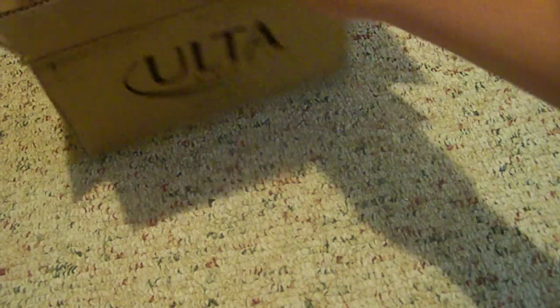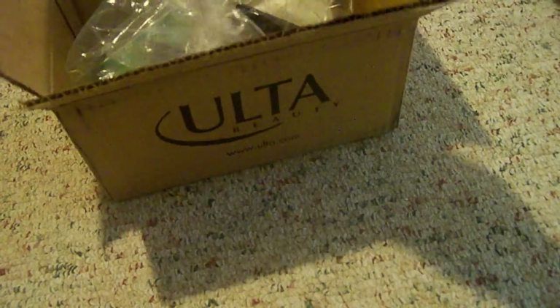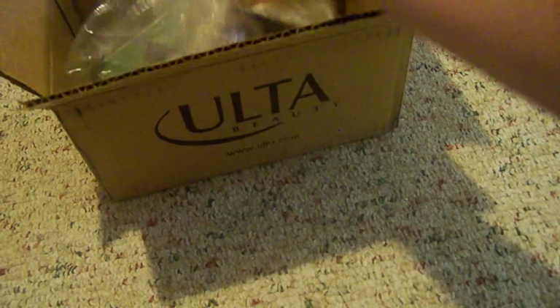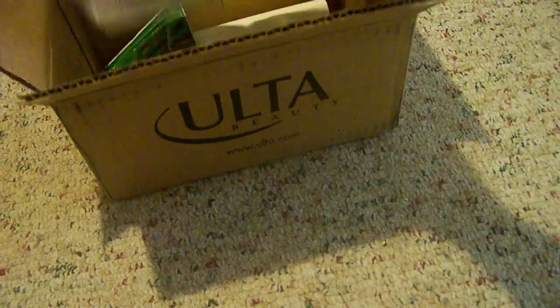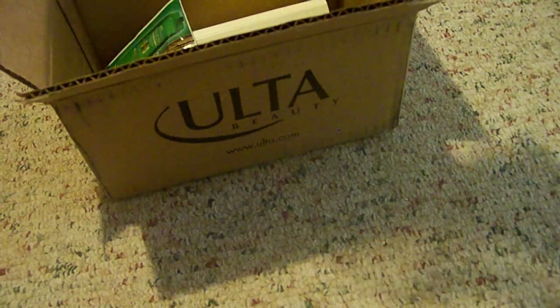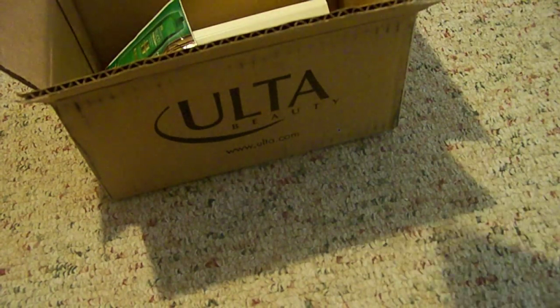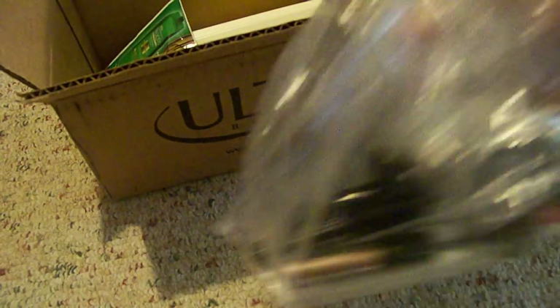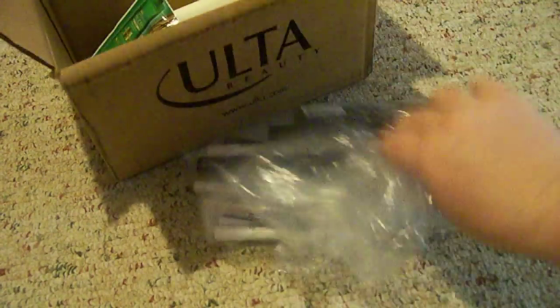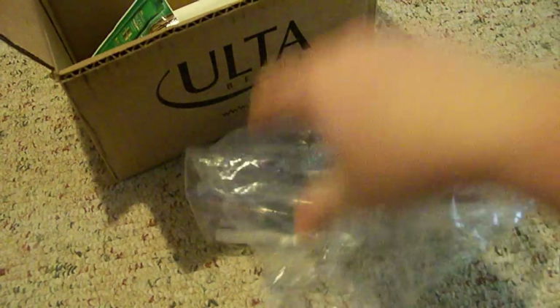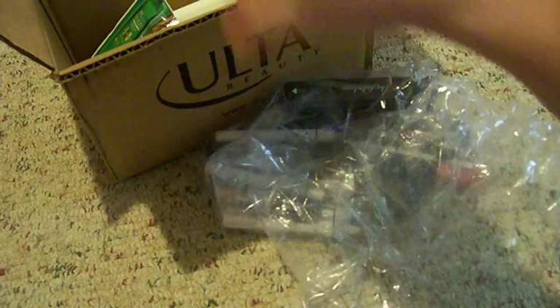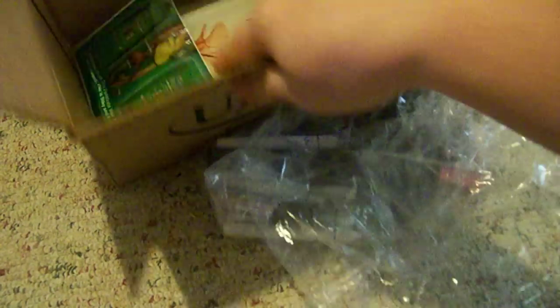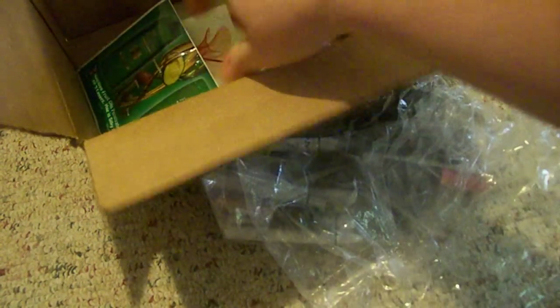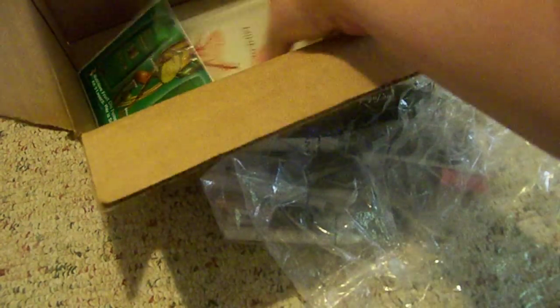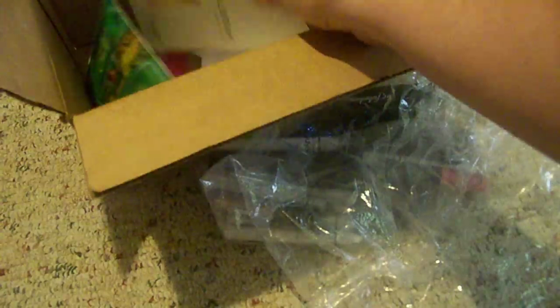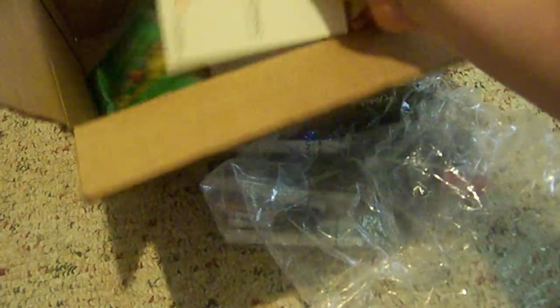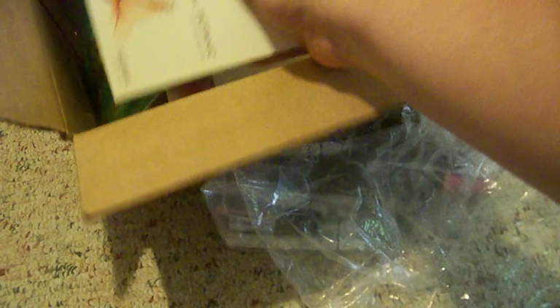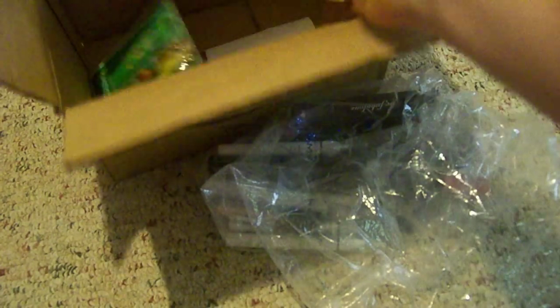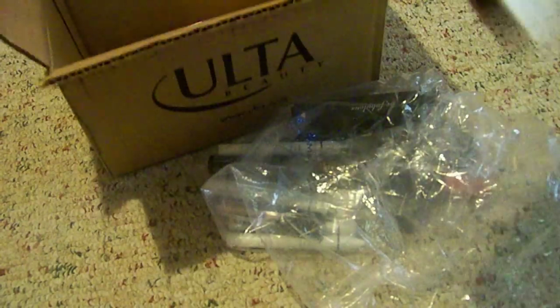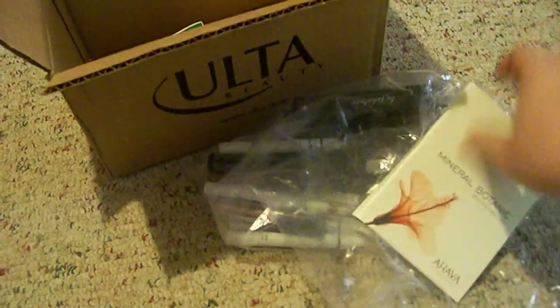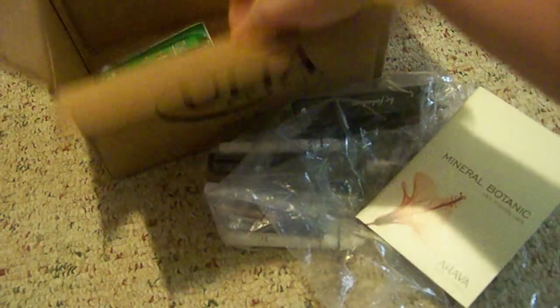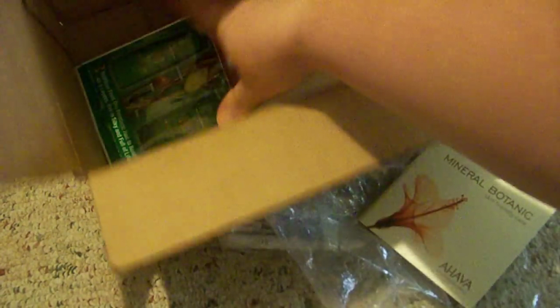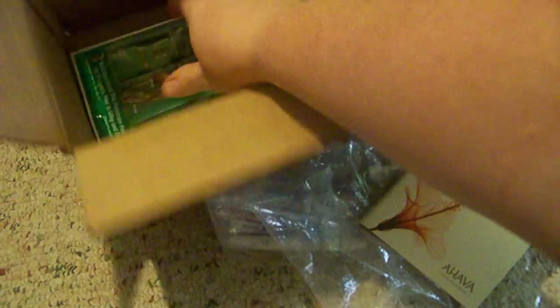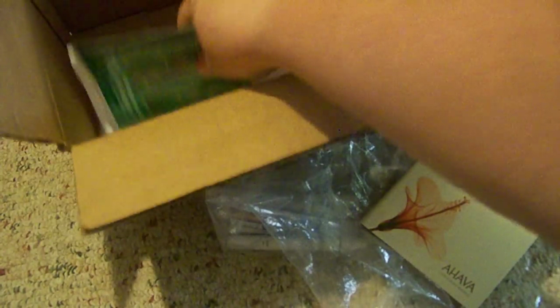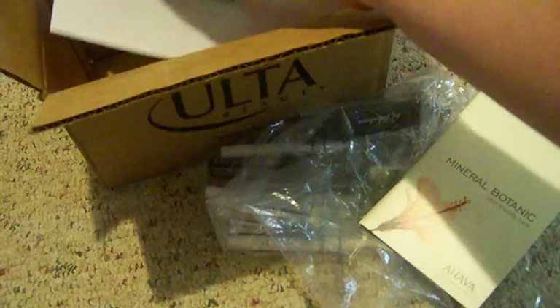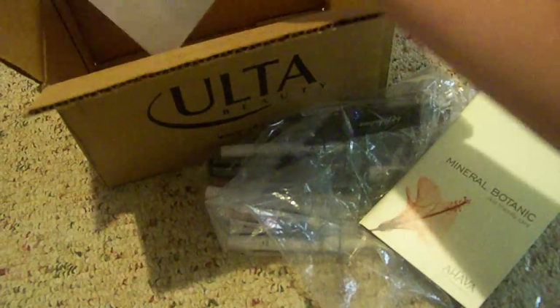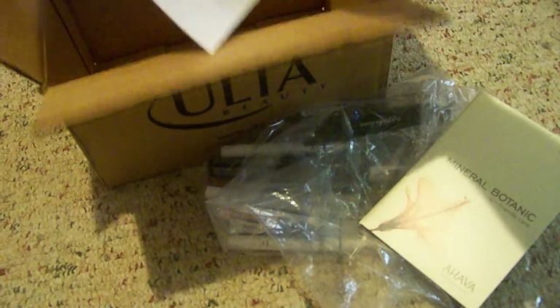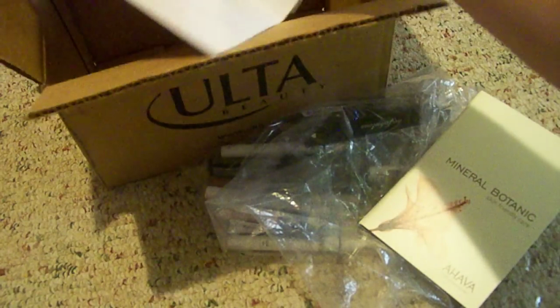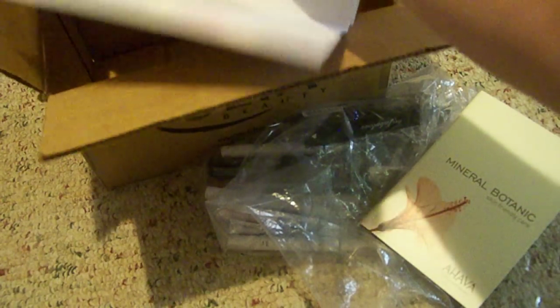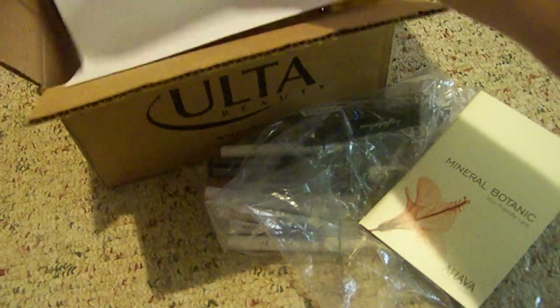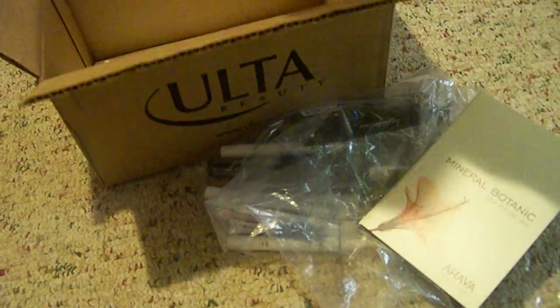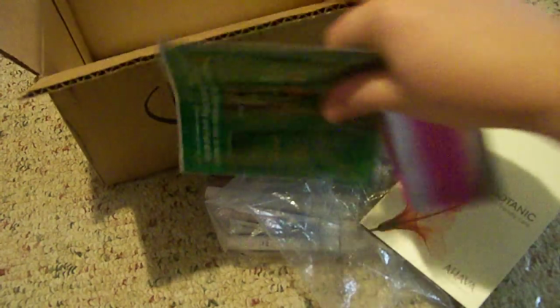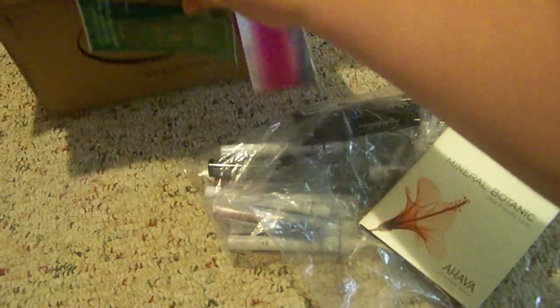And then from Ulta, I got quite a few things. They were having an amazing sale on their NYX Cosmetics — 40% off — so I picked up quite a few.